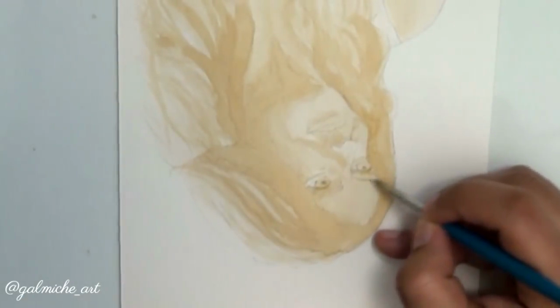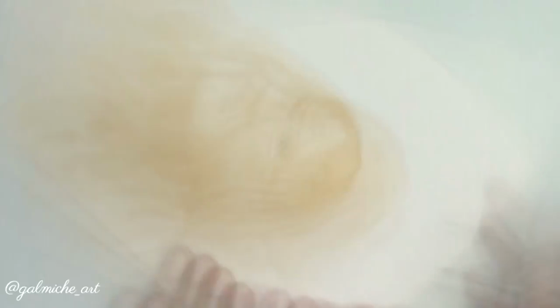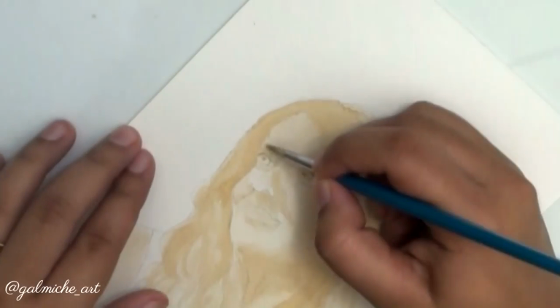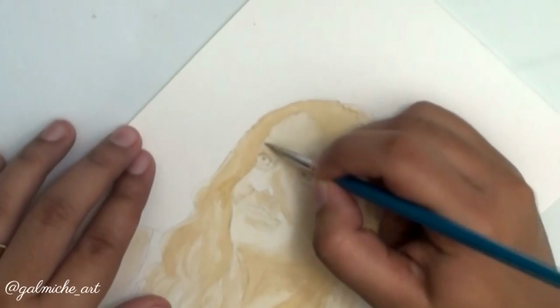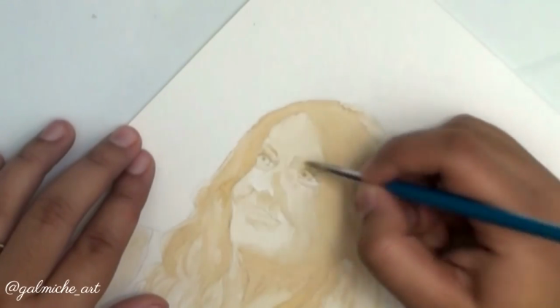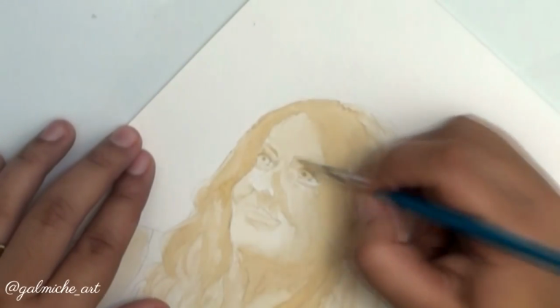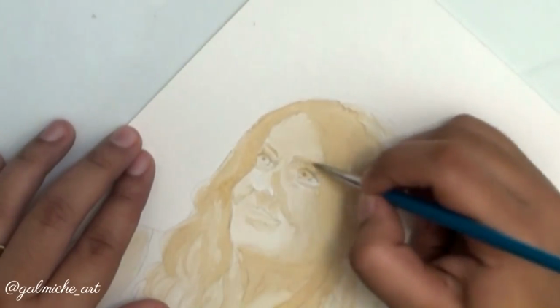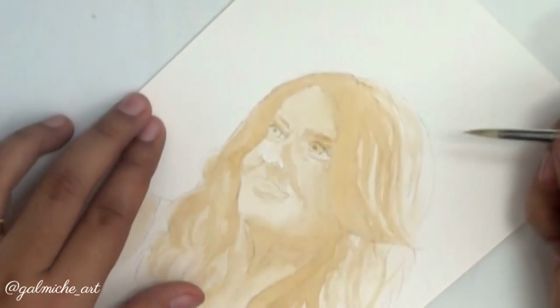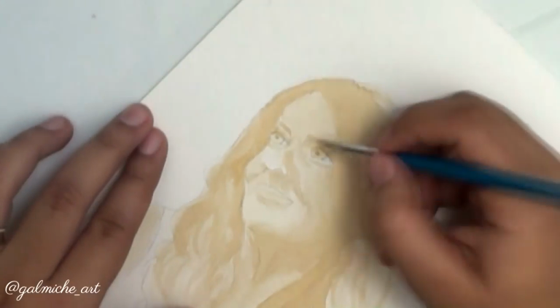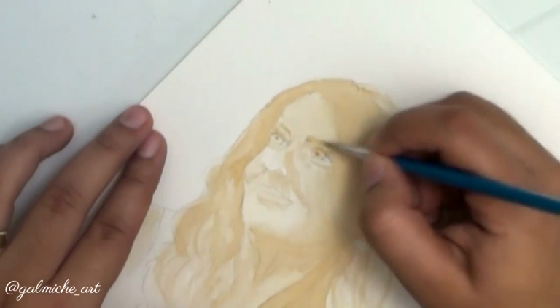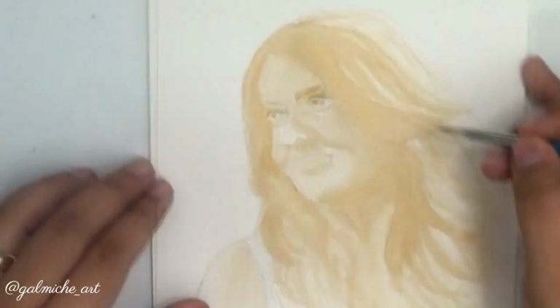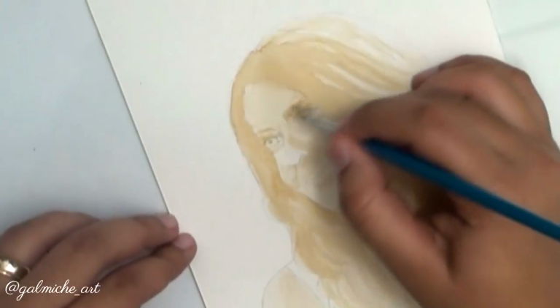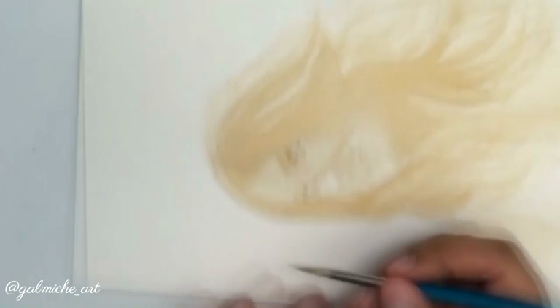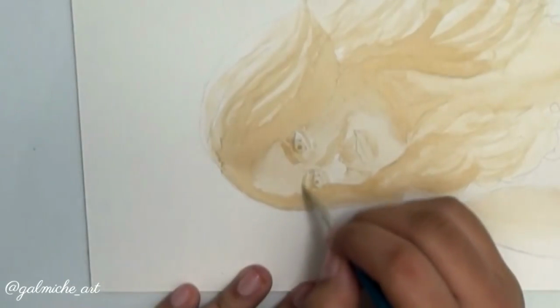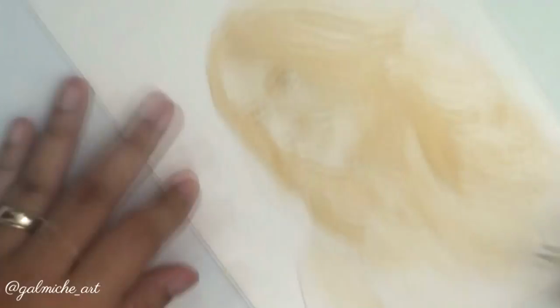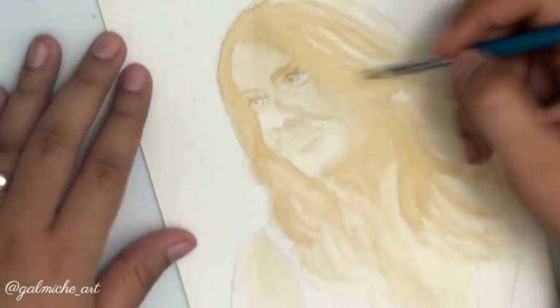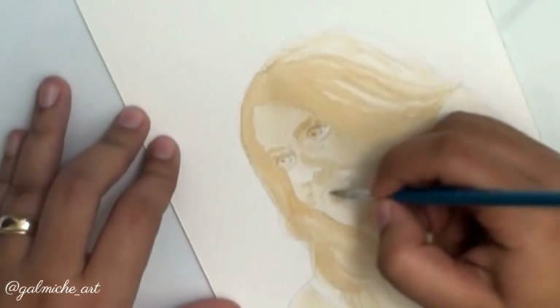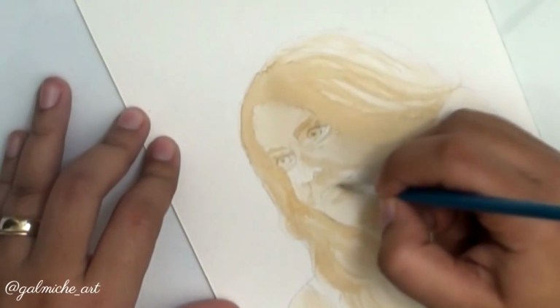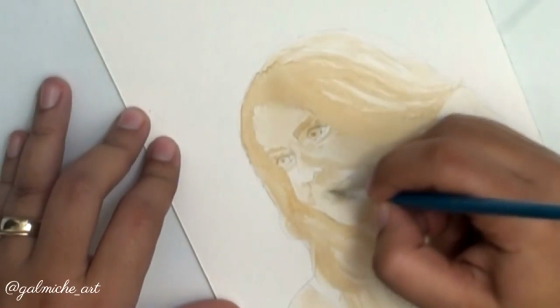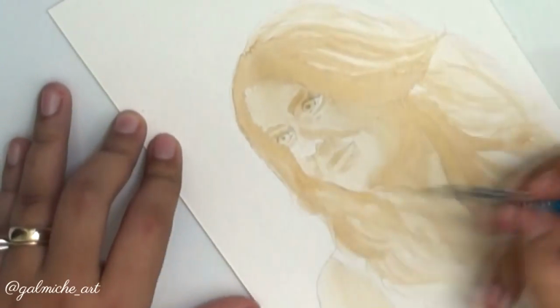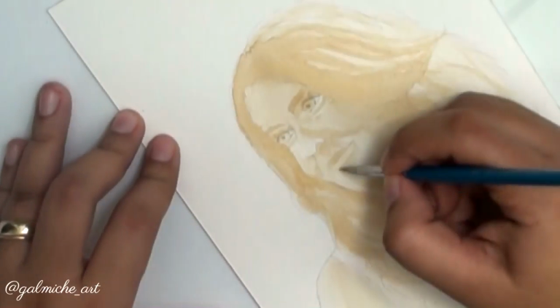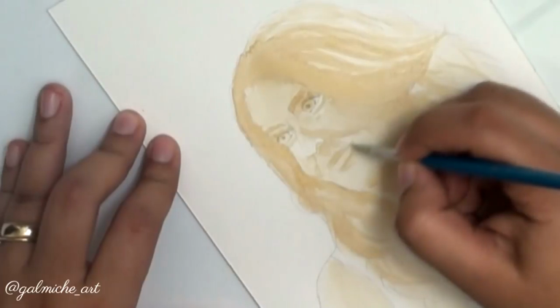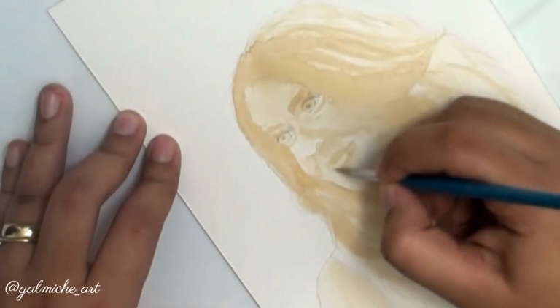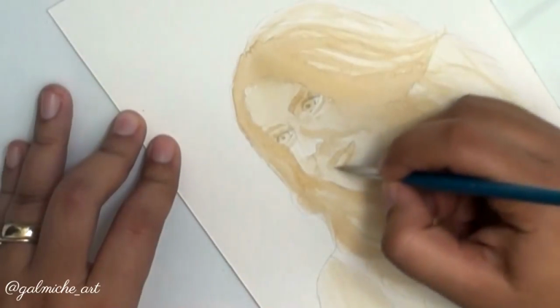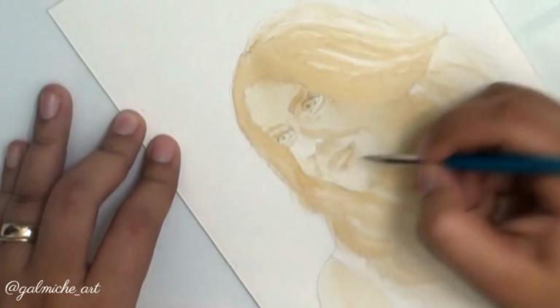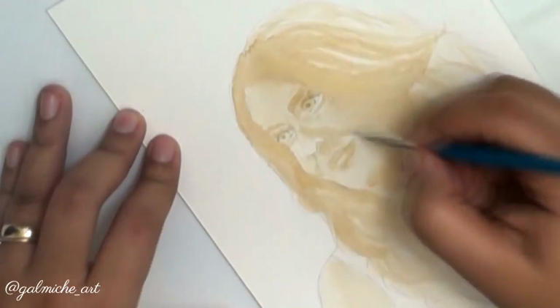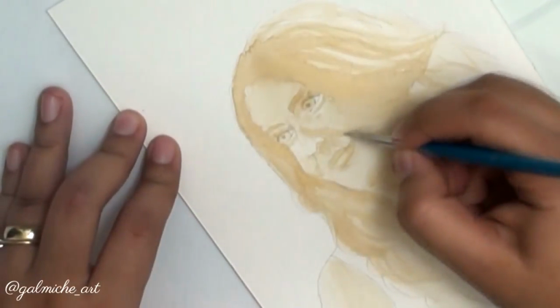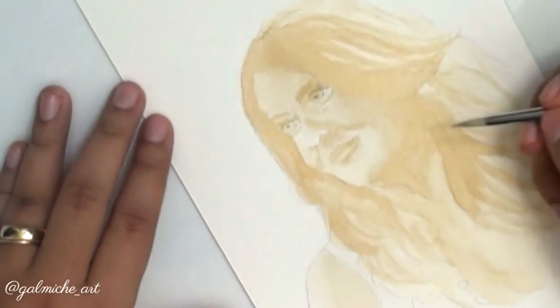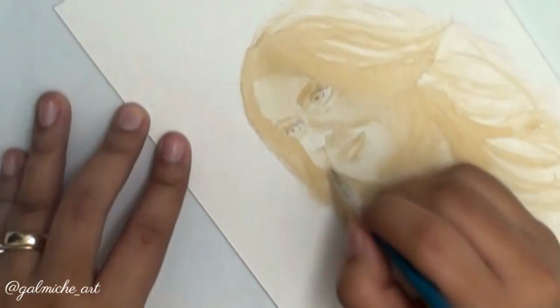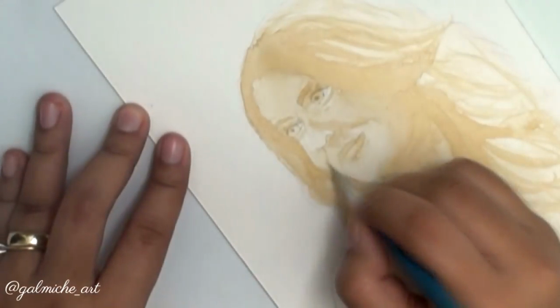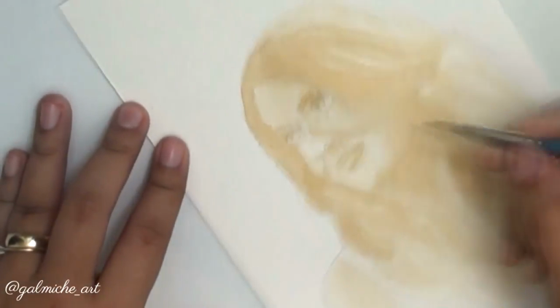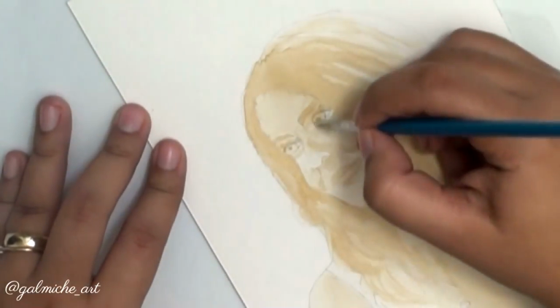But yeah, I had fun making this. I love coffee so much — I have a problem. I drink at least four cups a day.